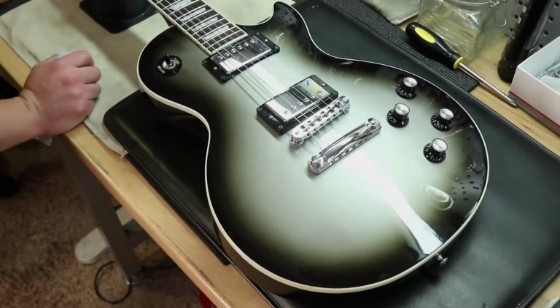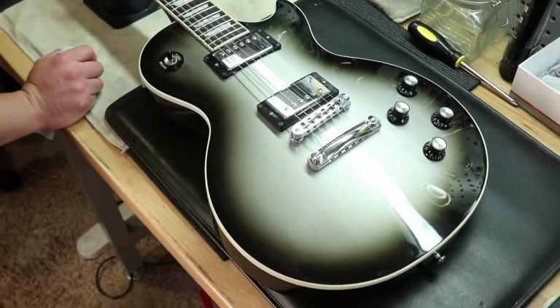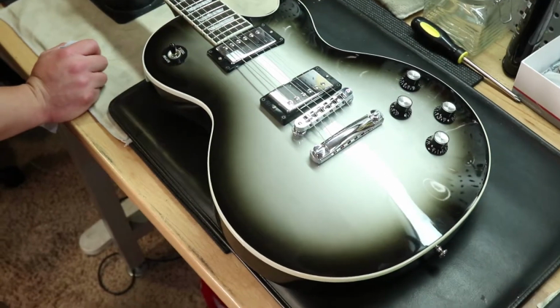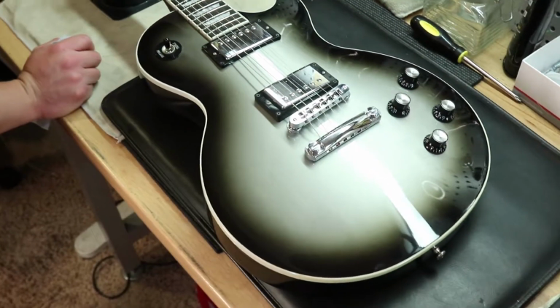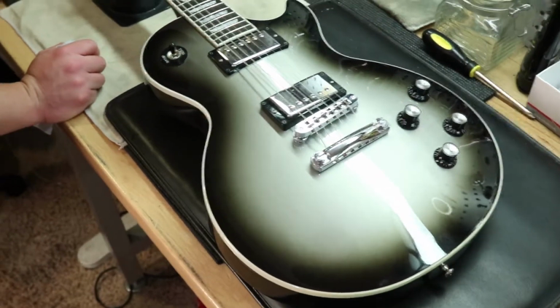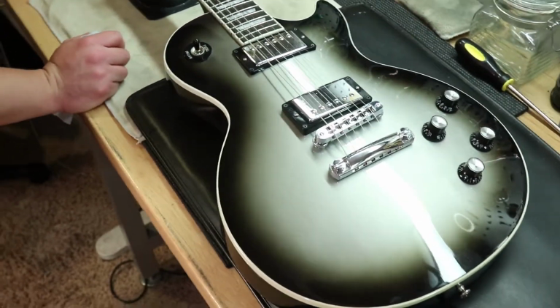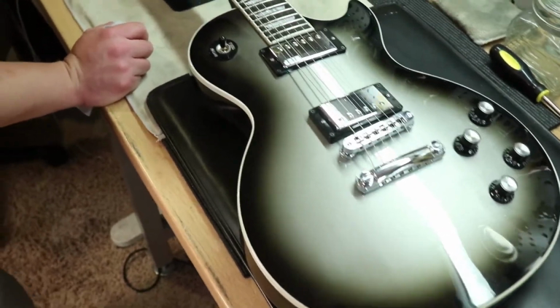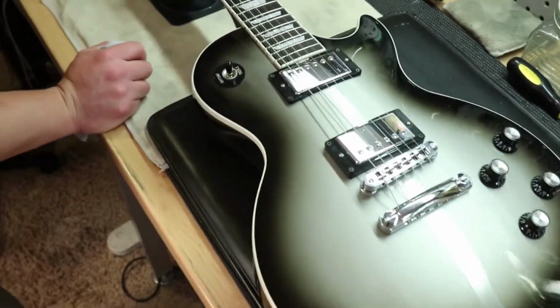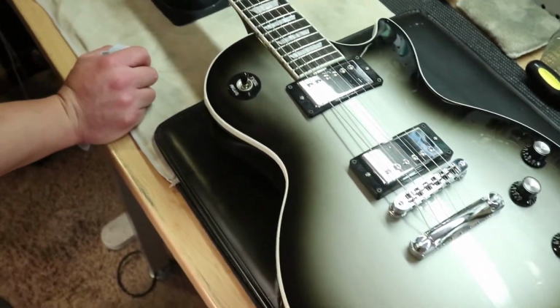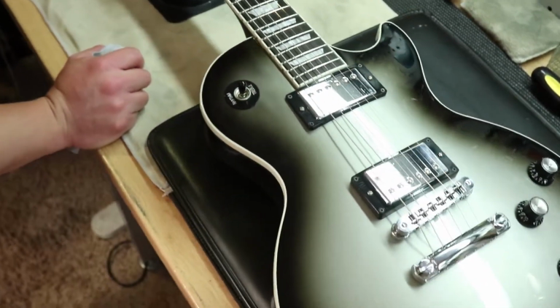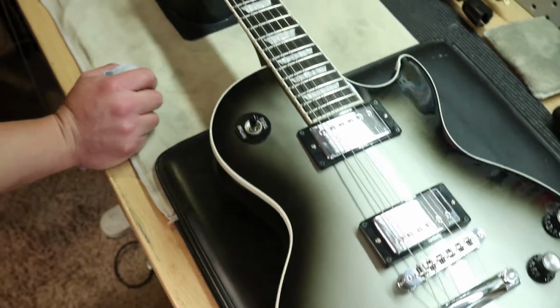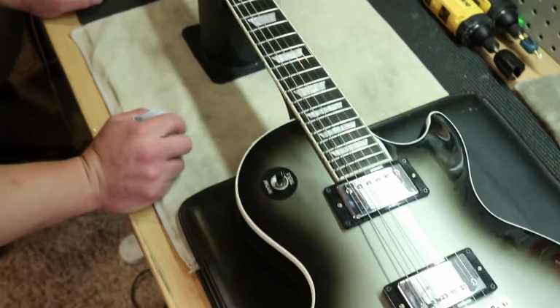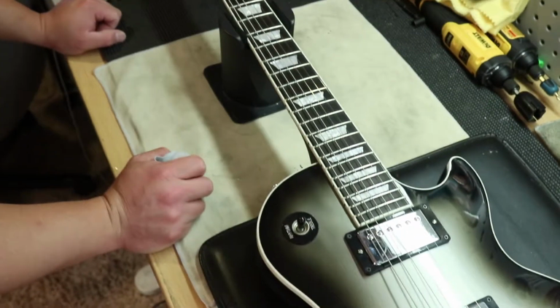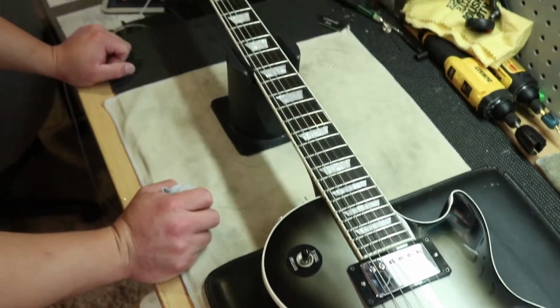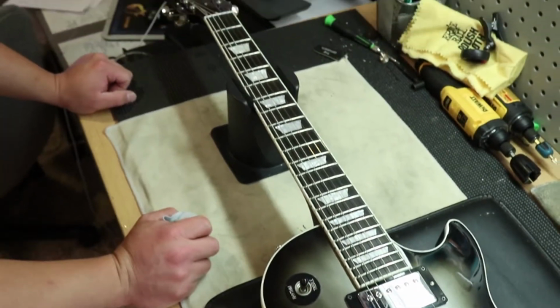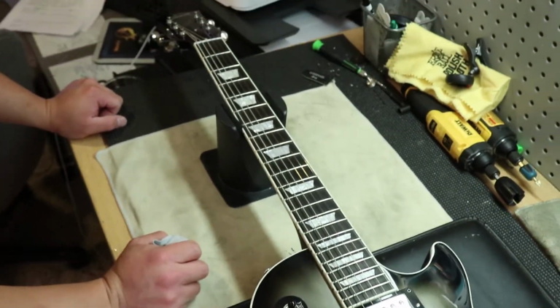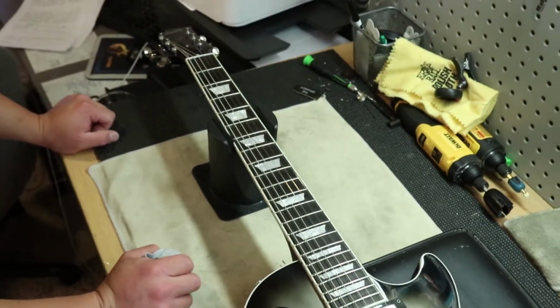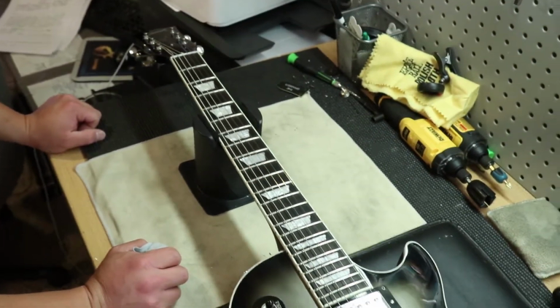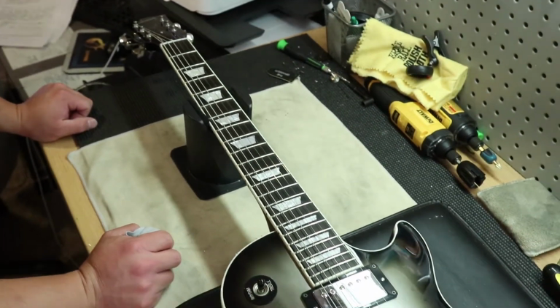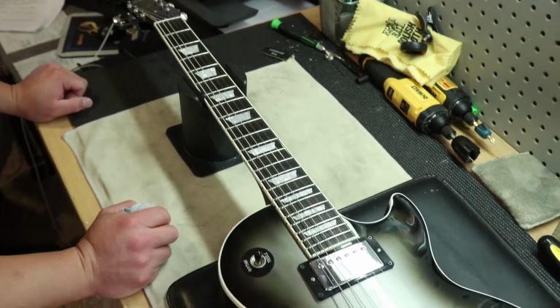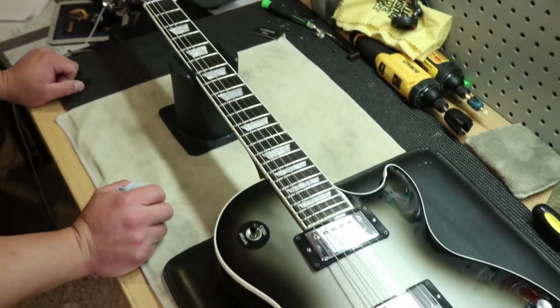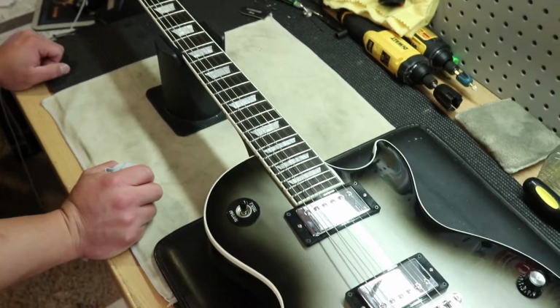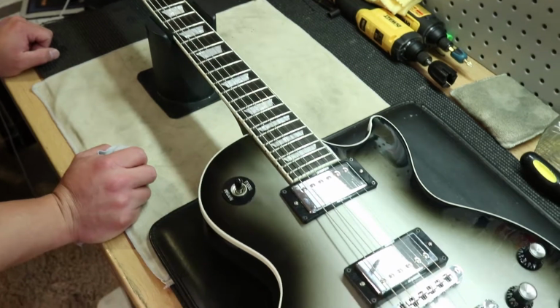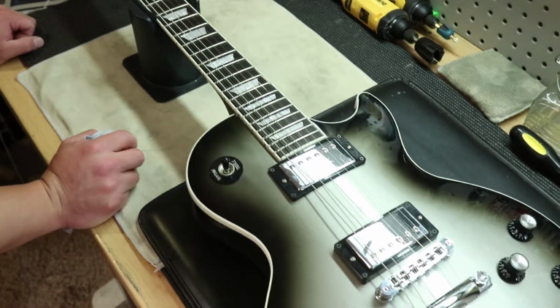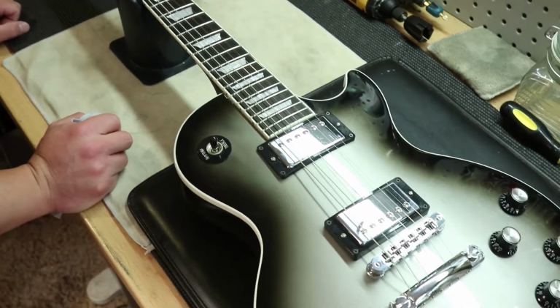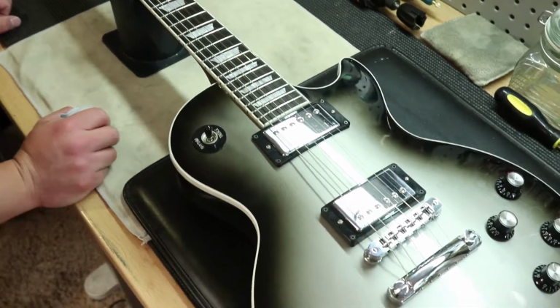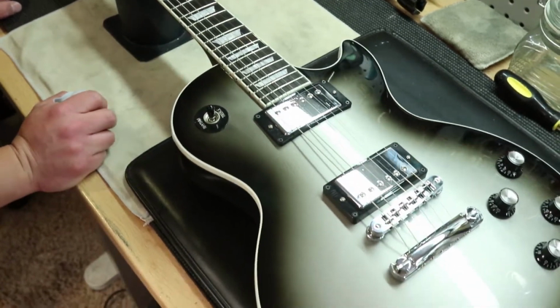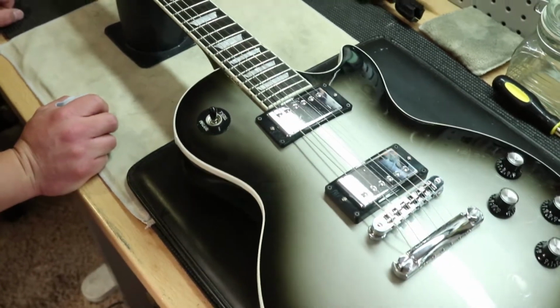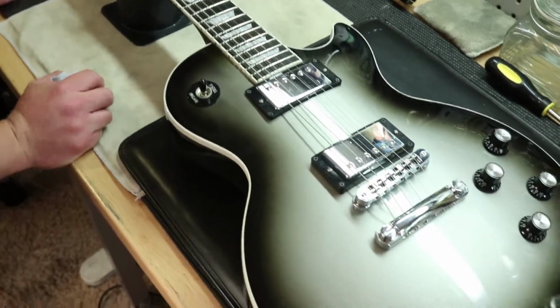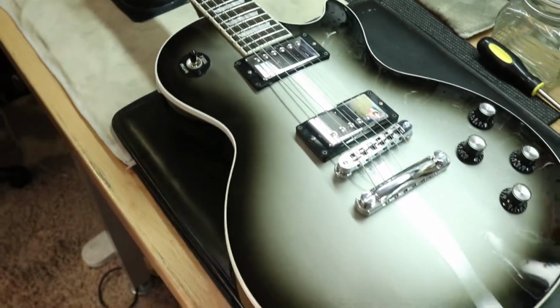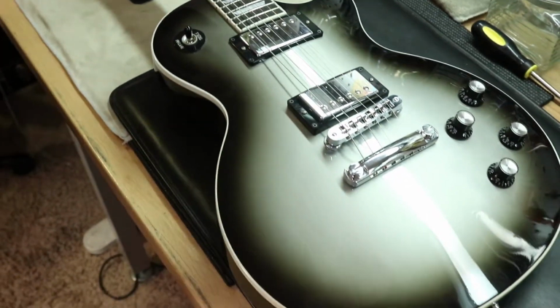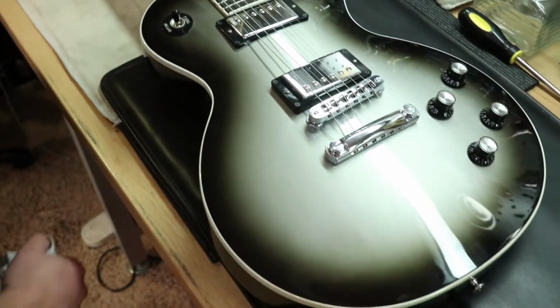We've got our 2008 Gibson Les Paul Standard in Silver Burst. Gave this one an 8.5 out of 10 condition. It's pretty clean — it's just got some light scratches, some dings, and a little bit of wear on the back.